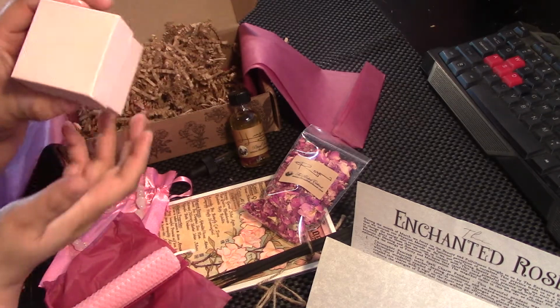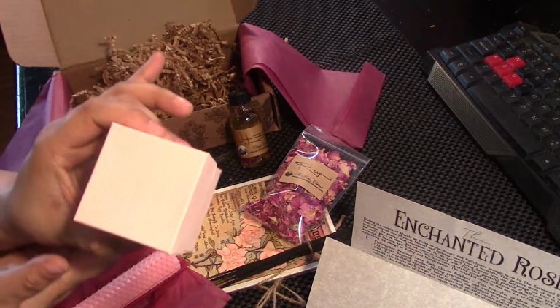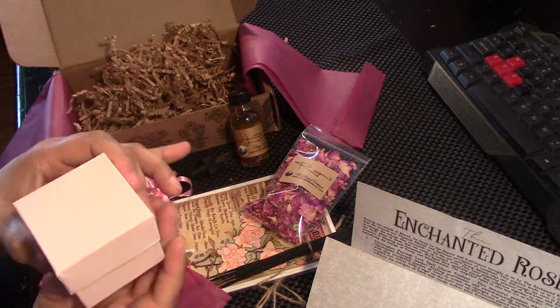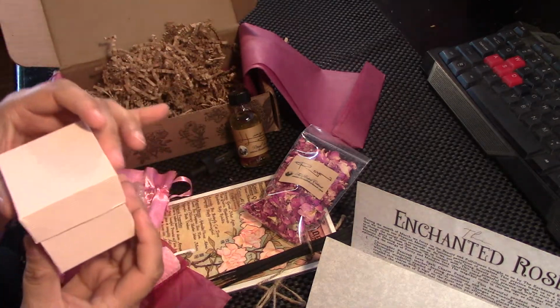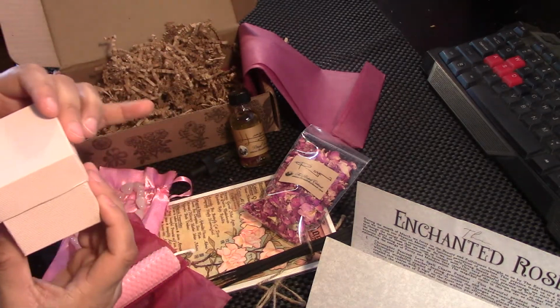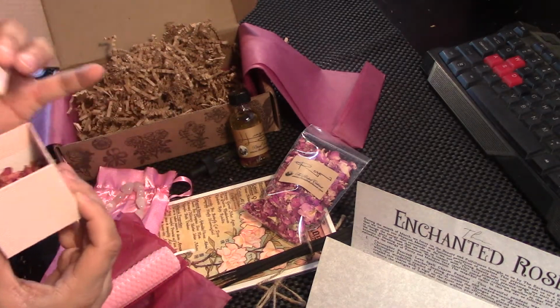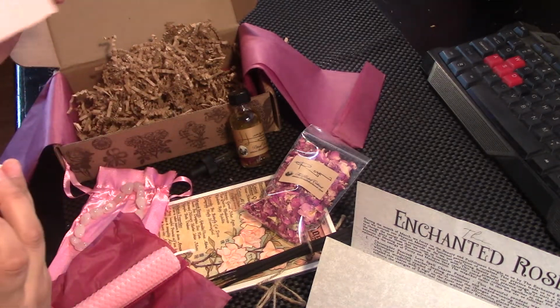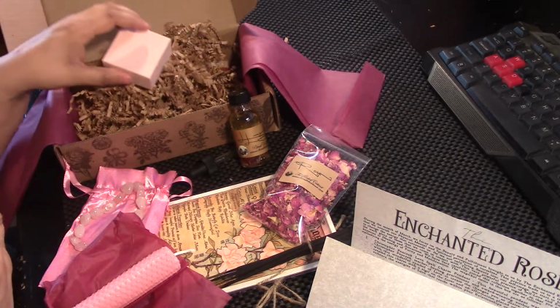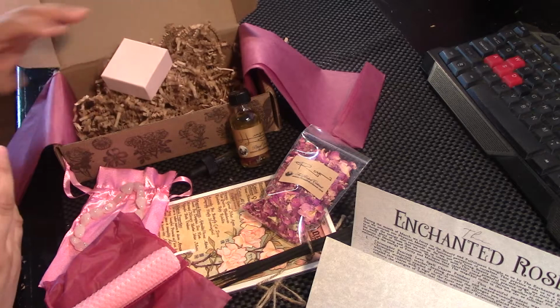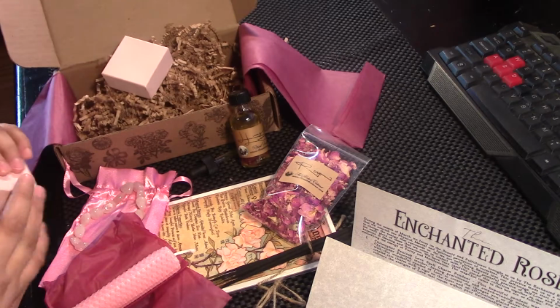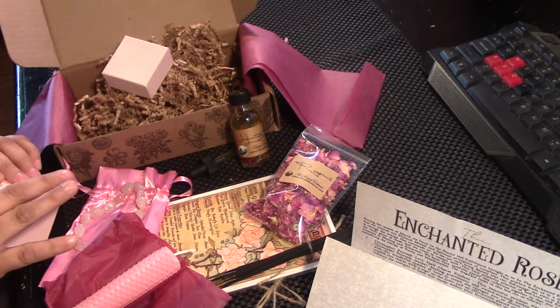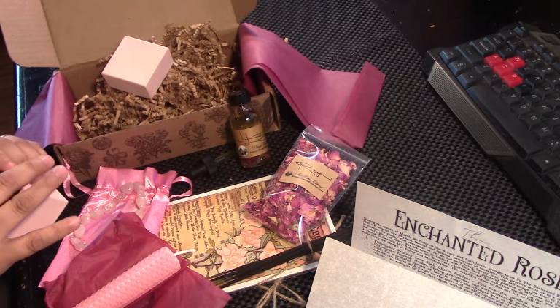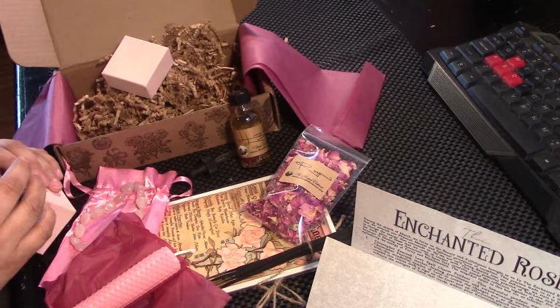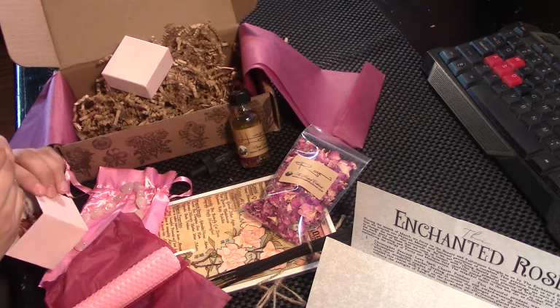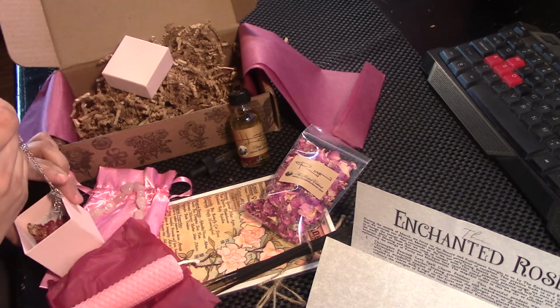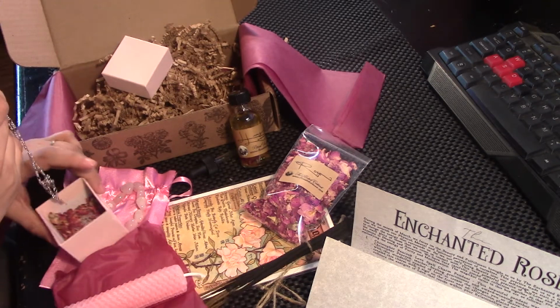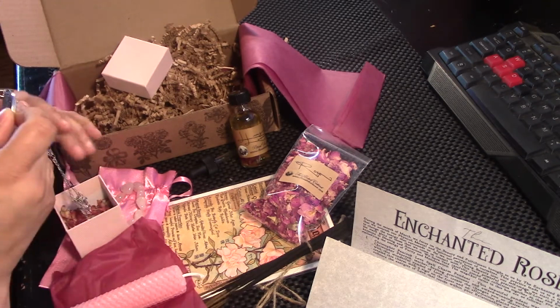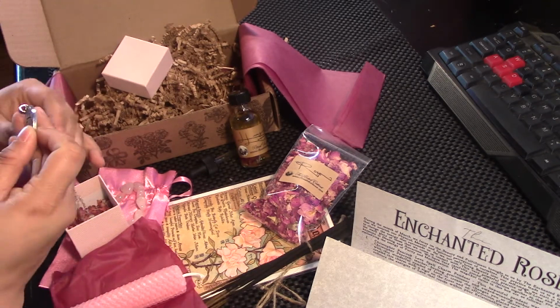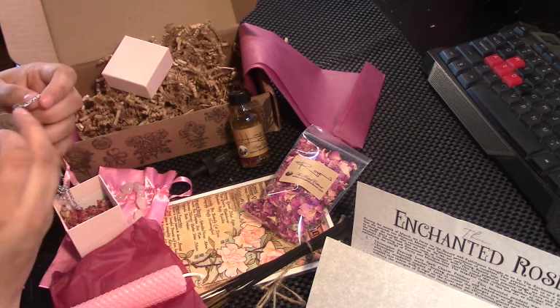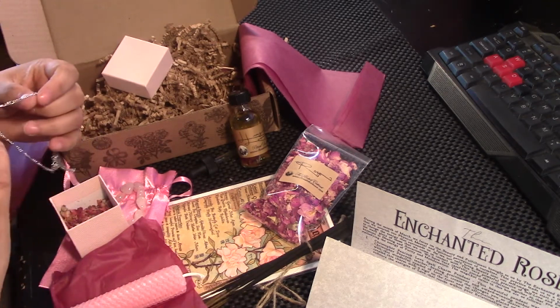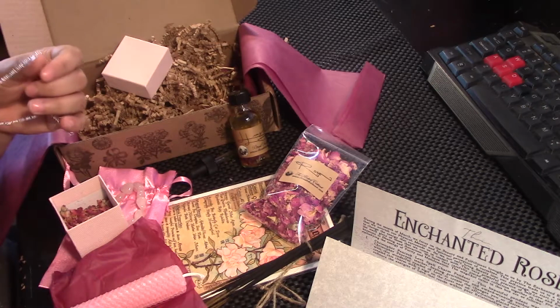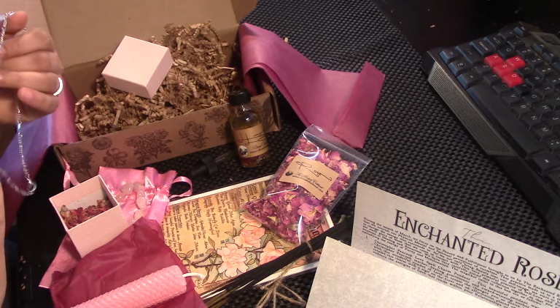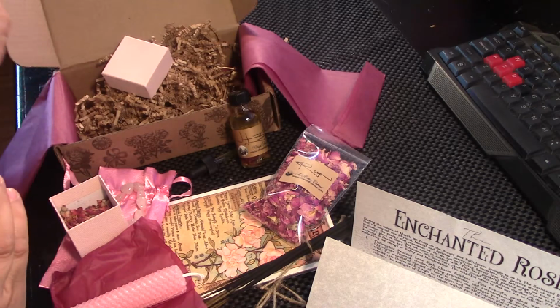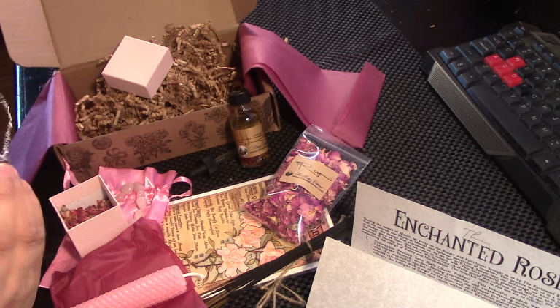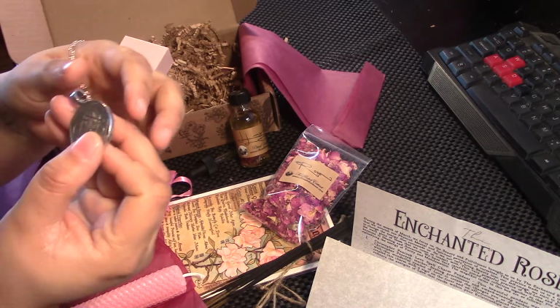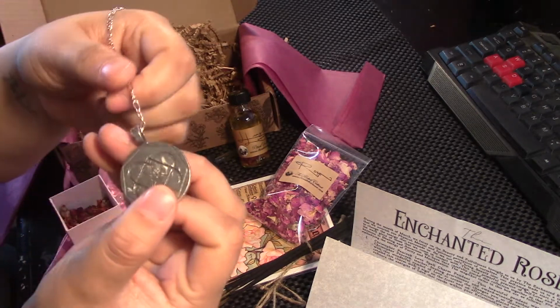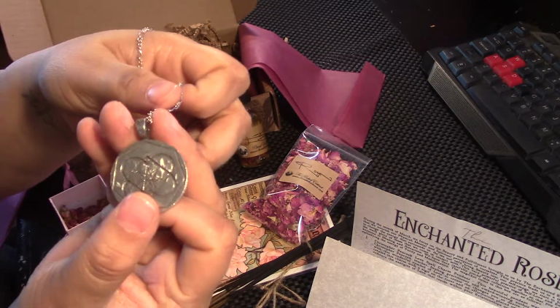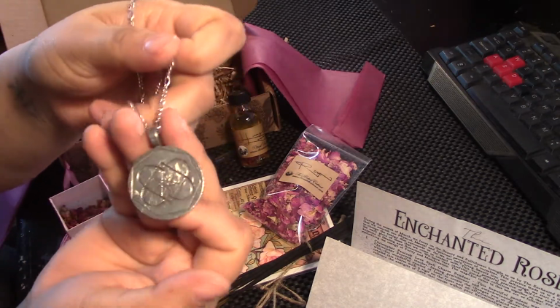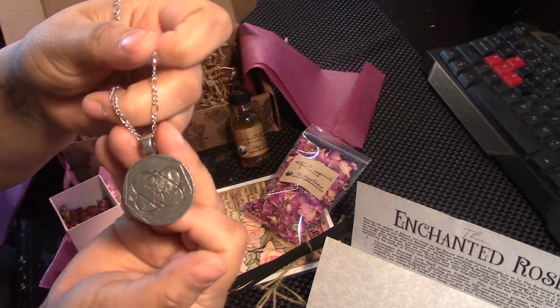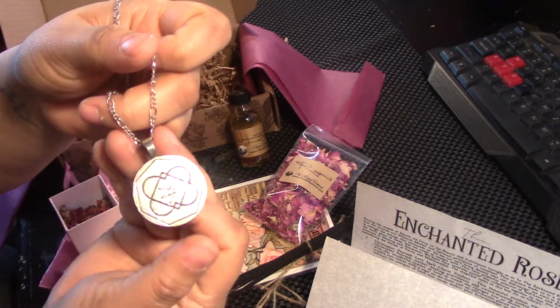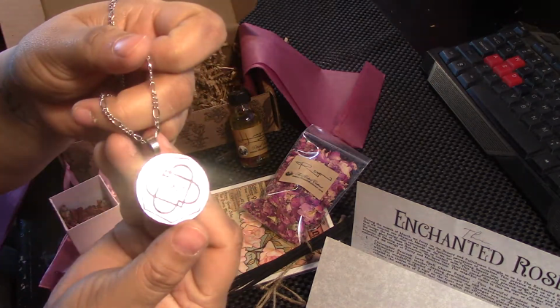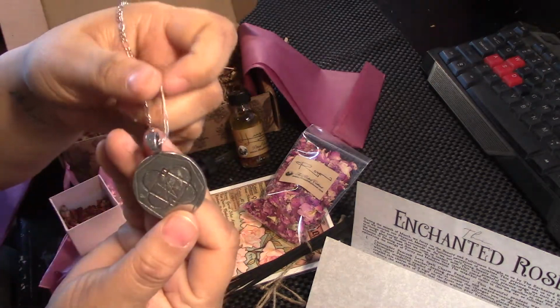And here we have a box. What's in the box? Oh, my gosh. Love, relationships, romance, and pleasure. Wow. Beautiful.